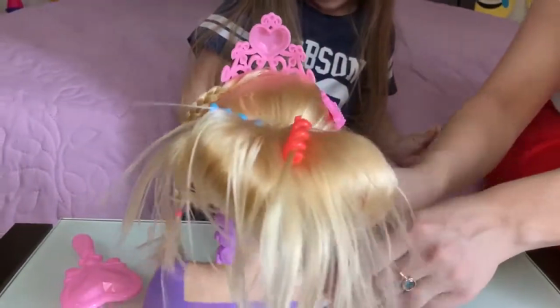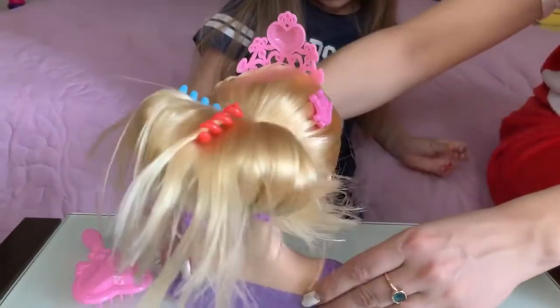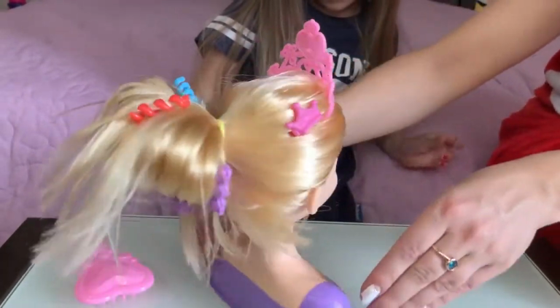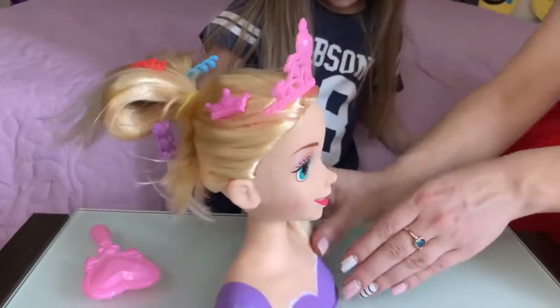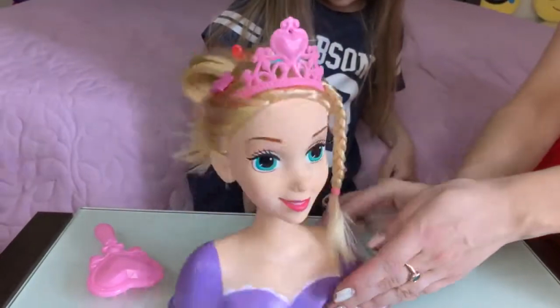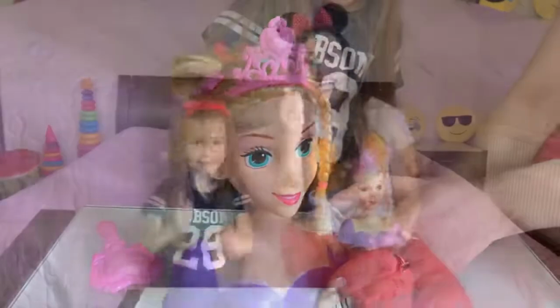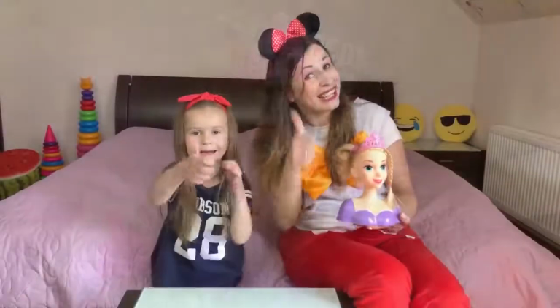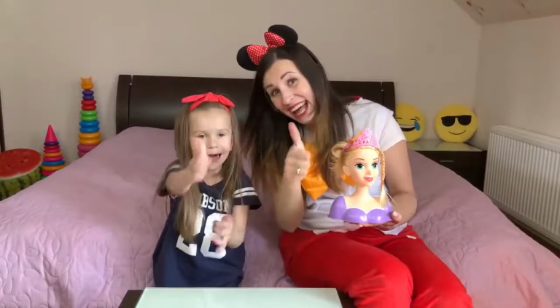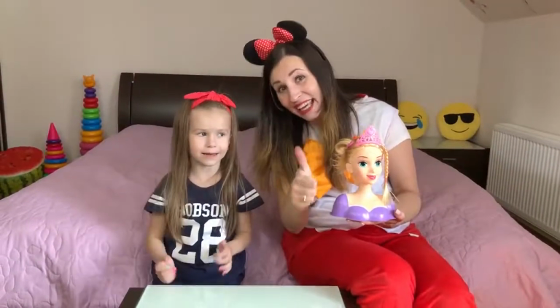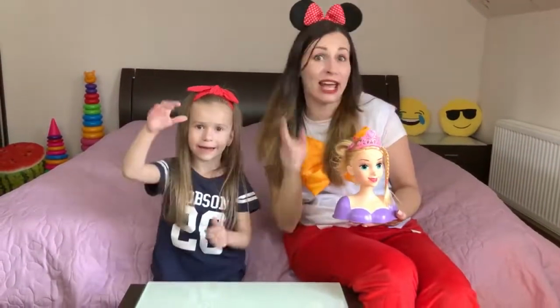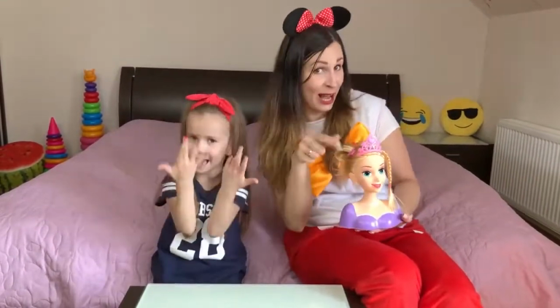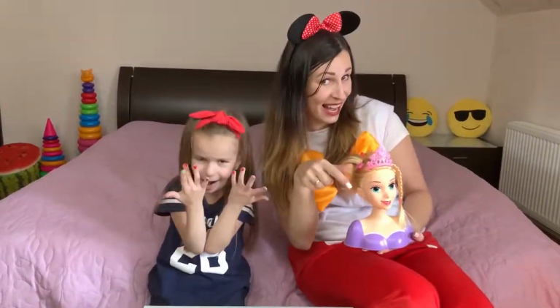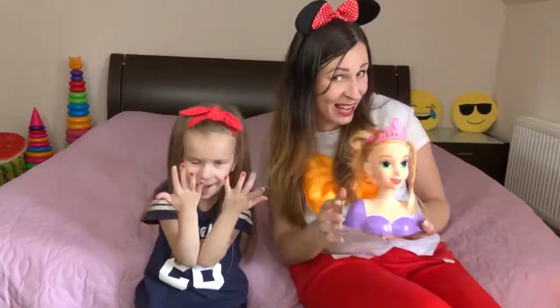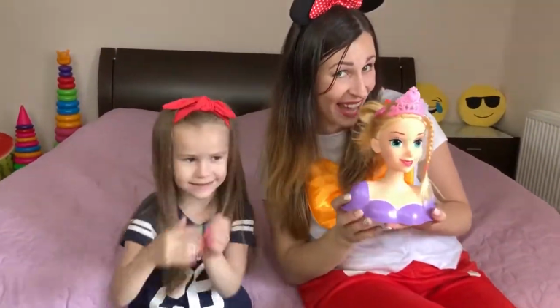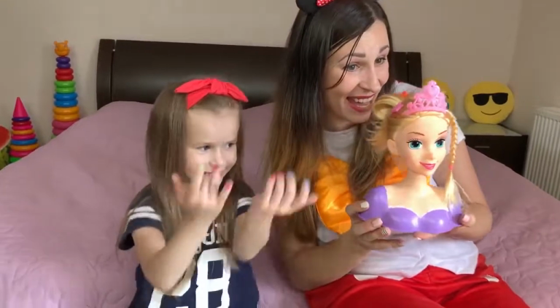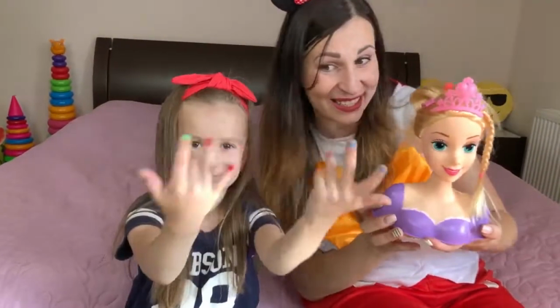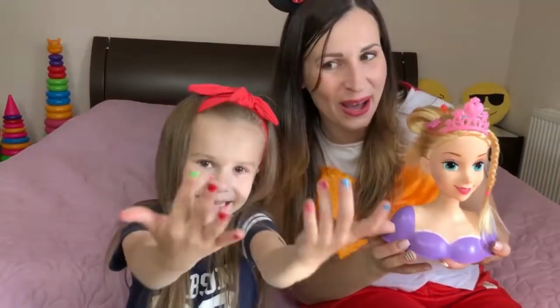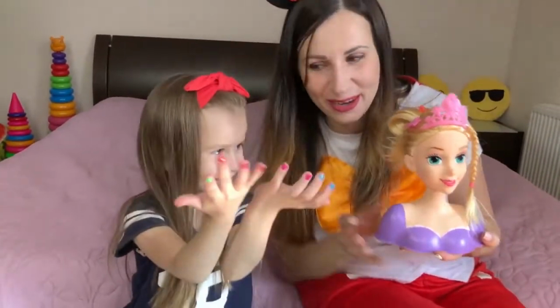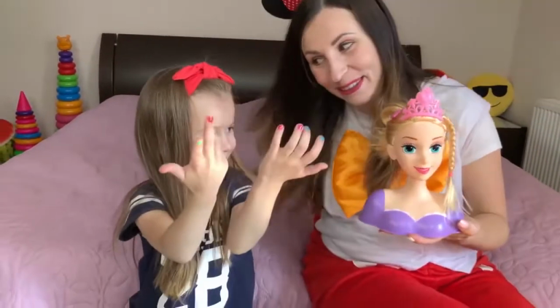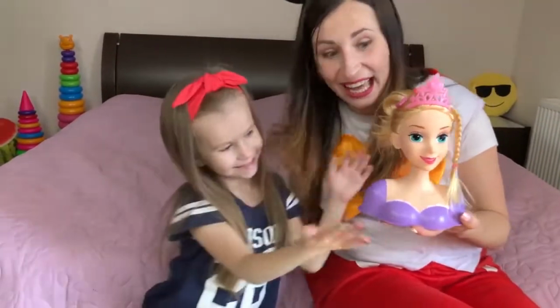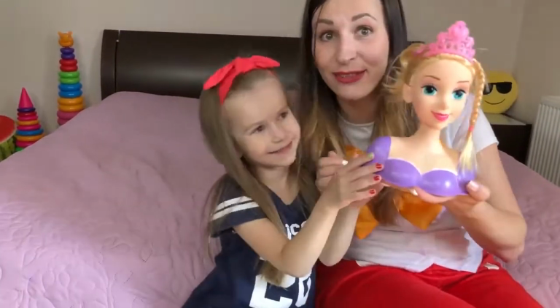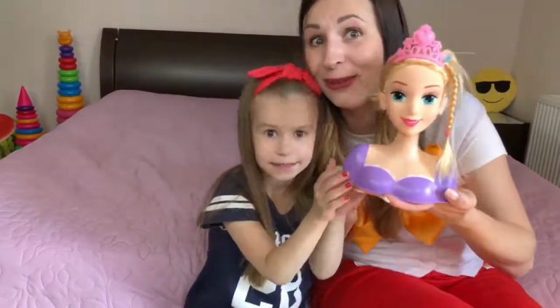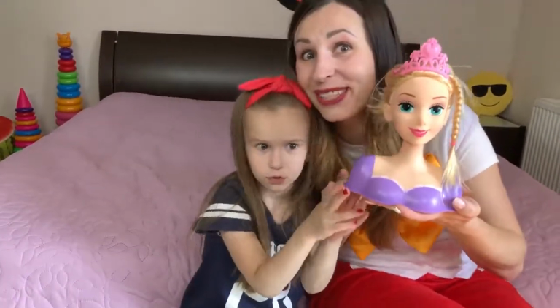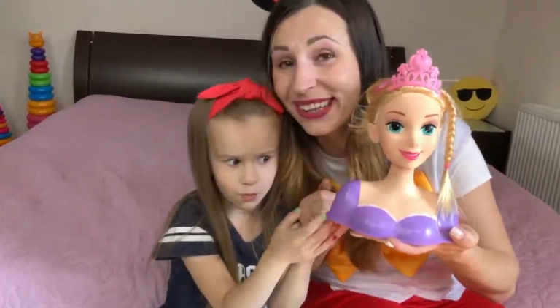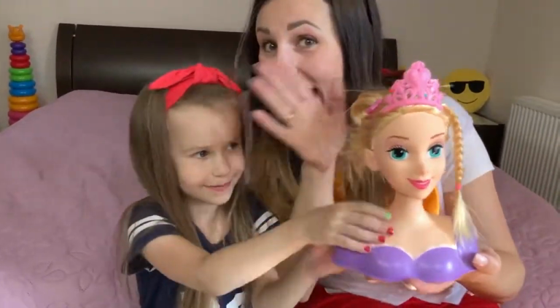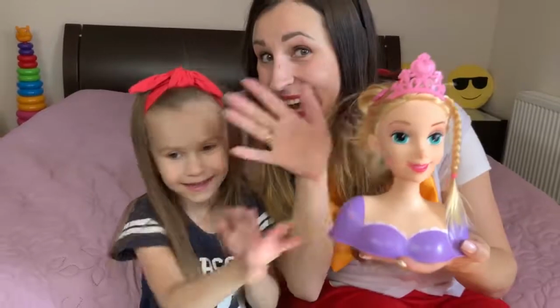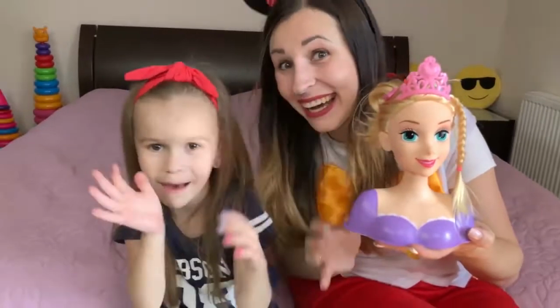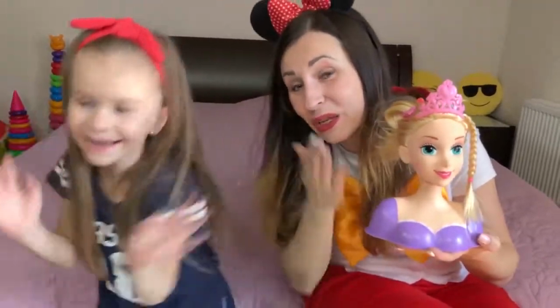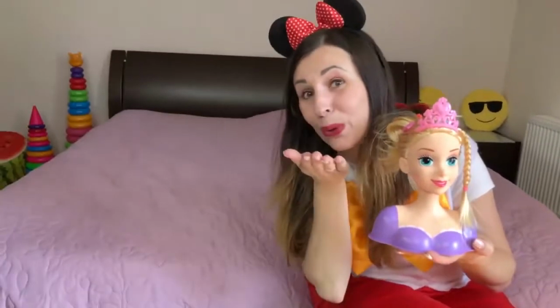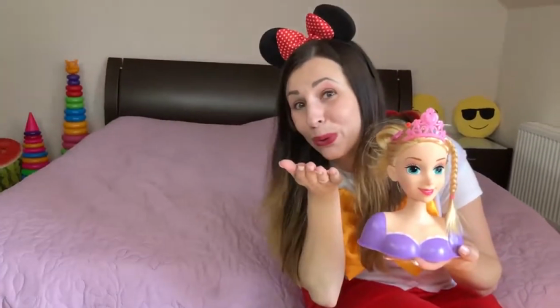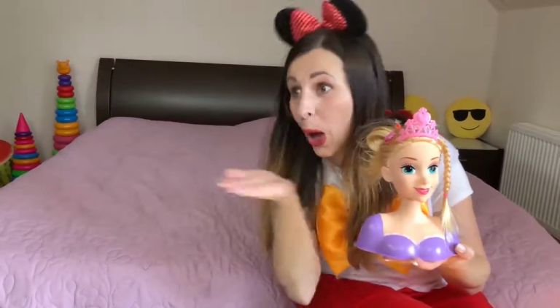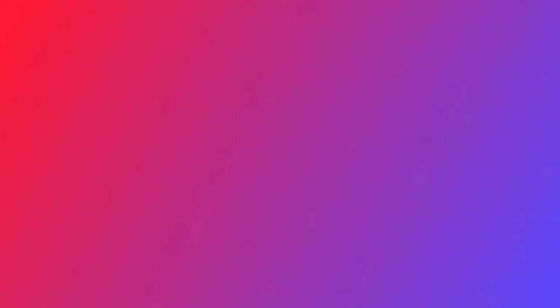Like and subscribe, yes! Wow, very beautiful, Lika, and very beautiful doll. Goodbye! Bye, bye, bye.